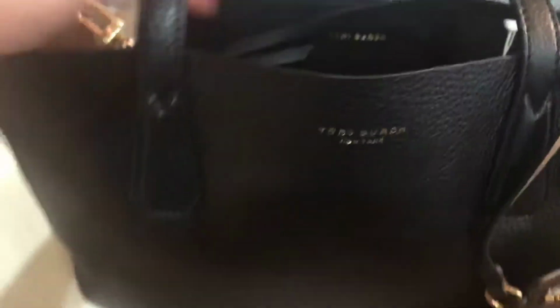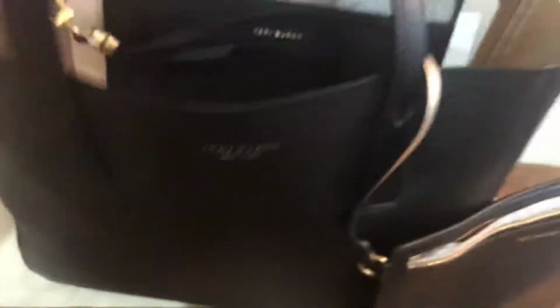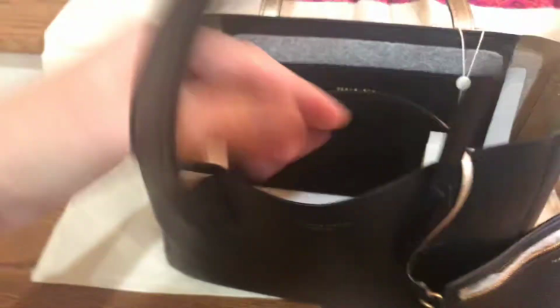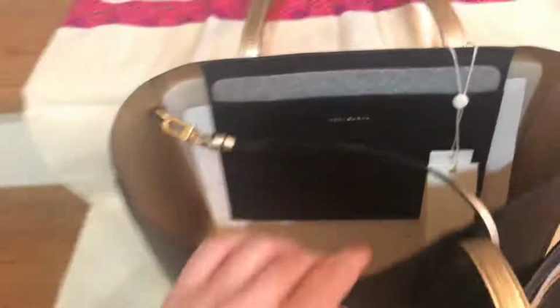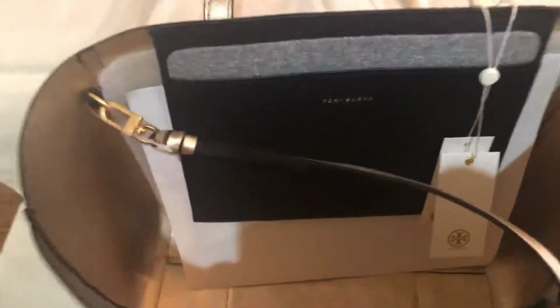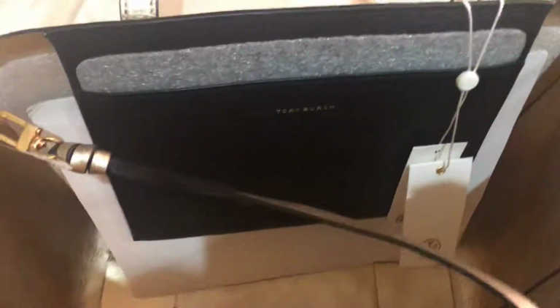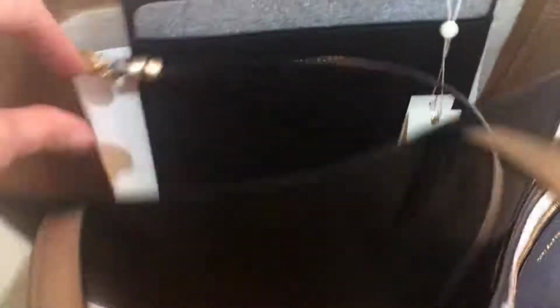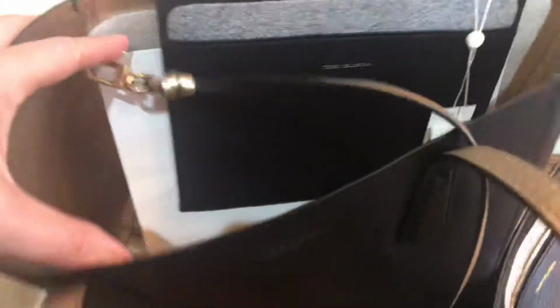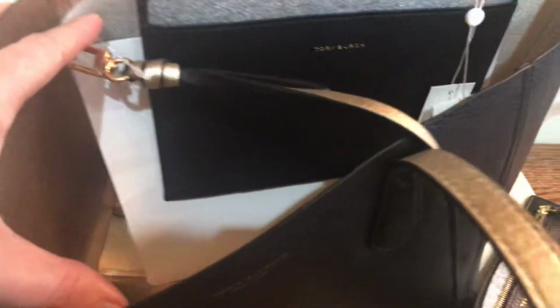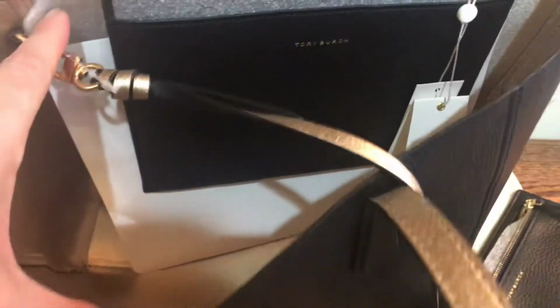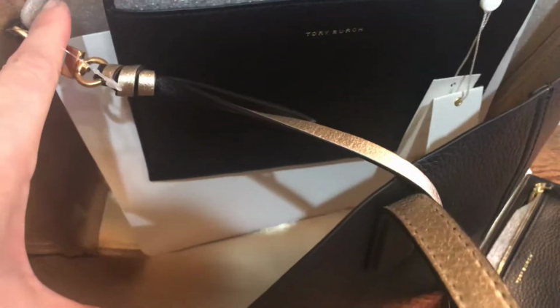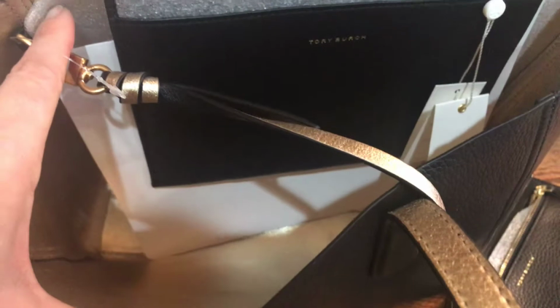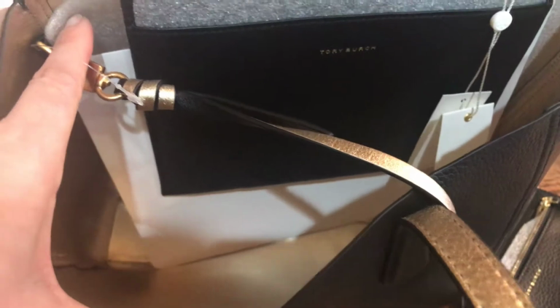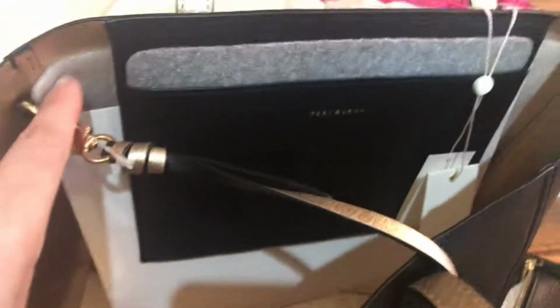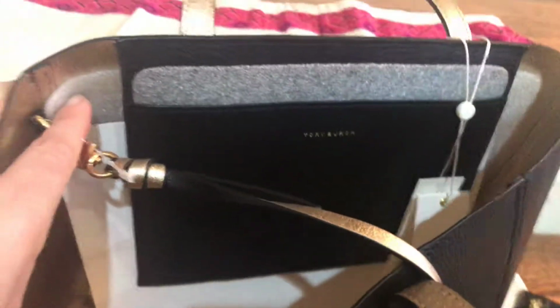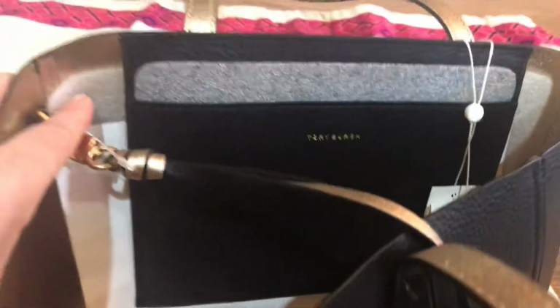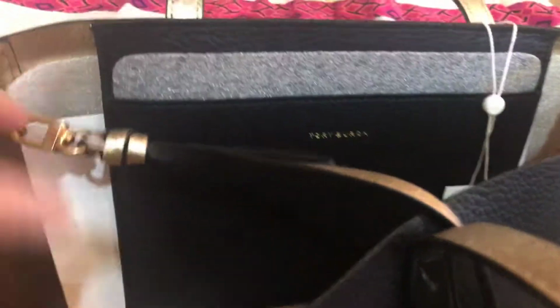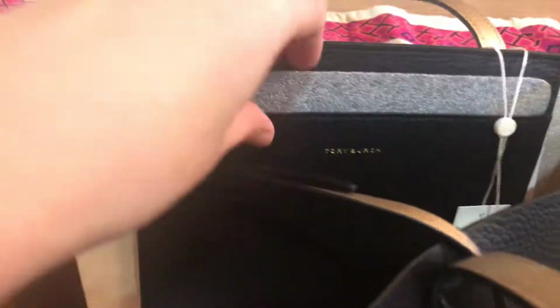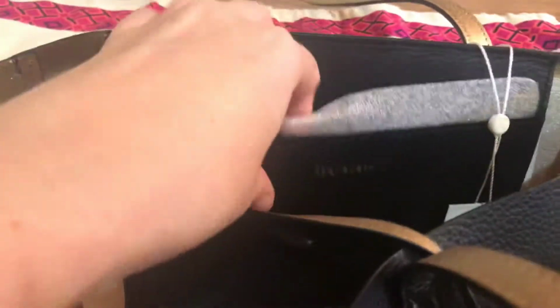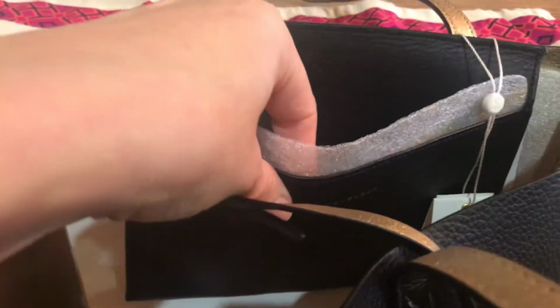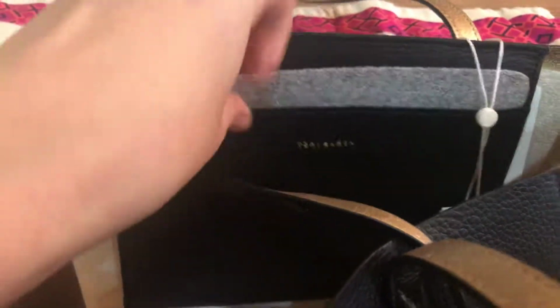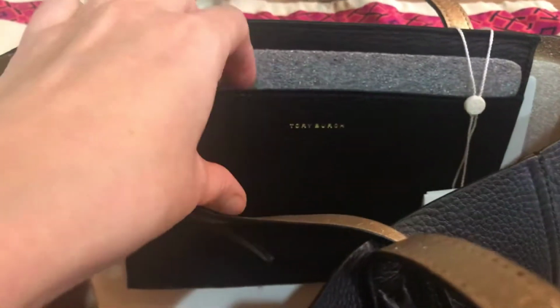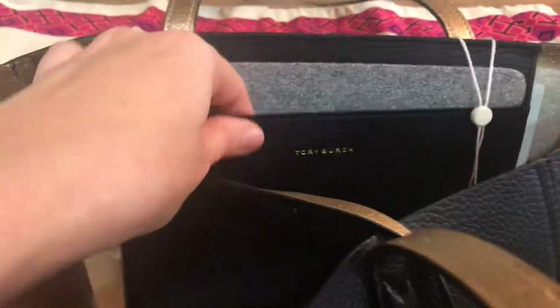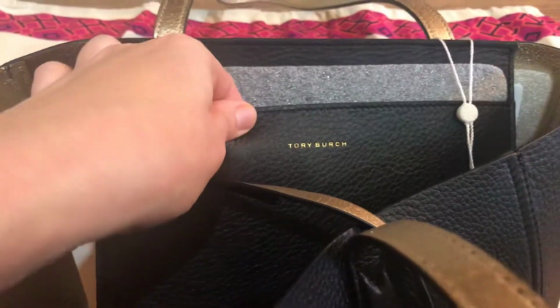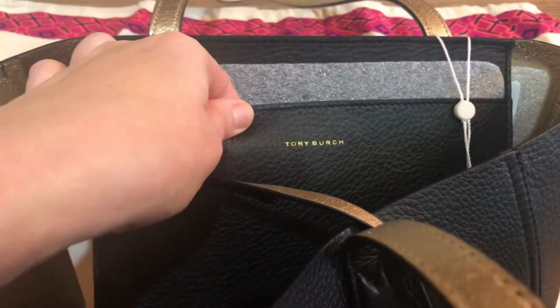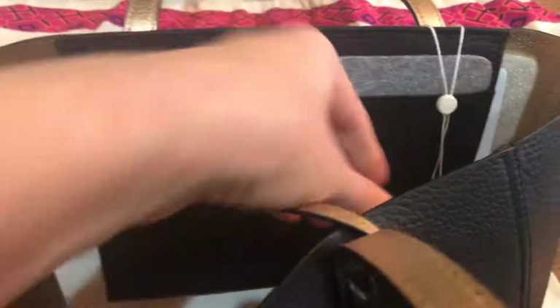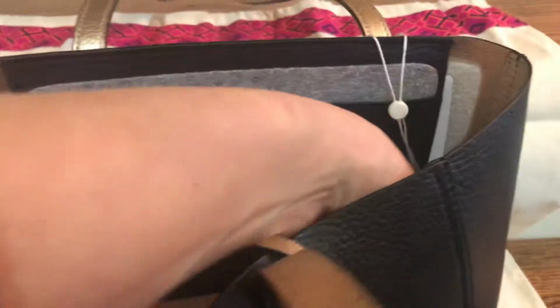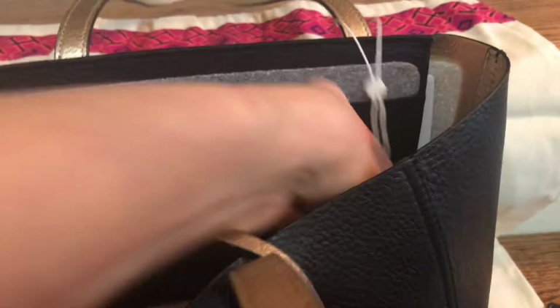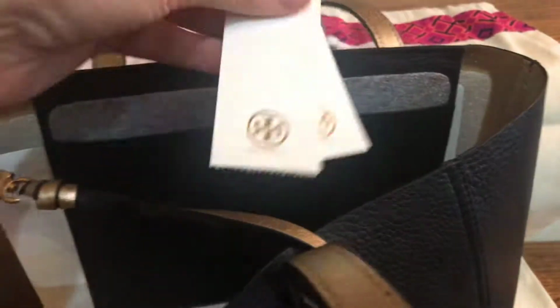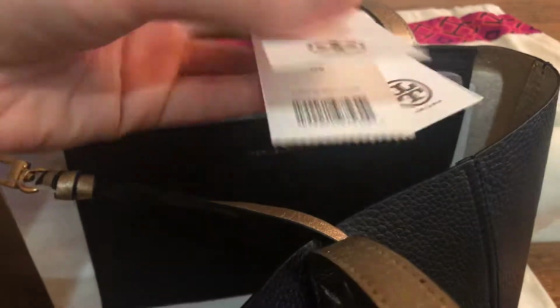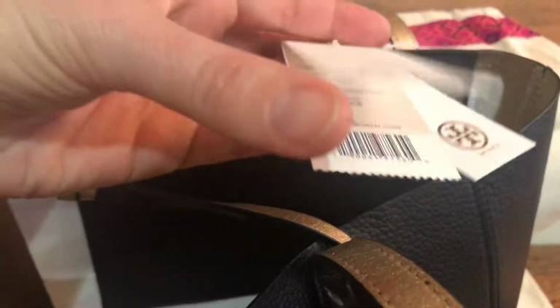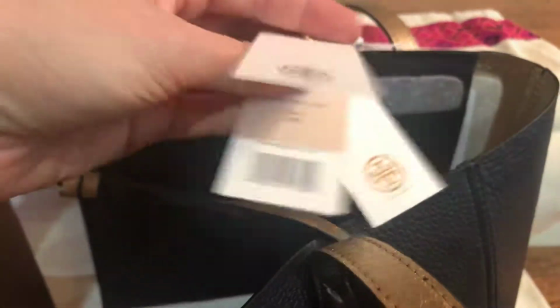On the inside of the bag is that beautiful gold leather, and a larger pouch on the back with the Tory Burch logo. And then here's the tag.